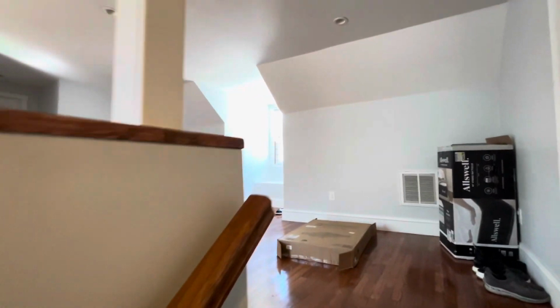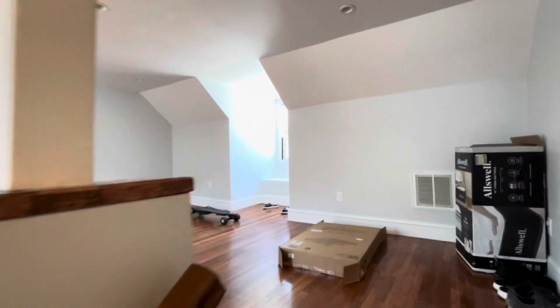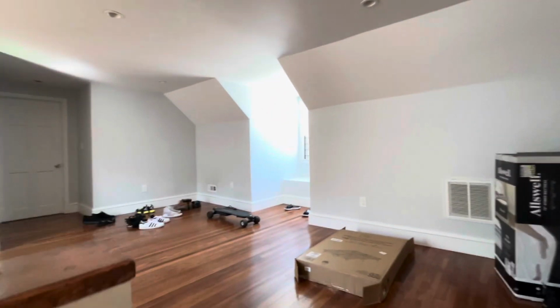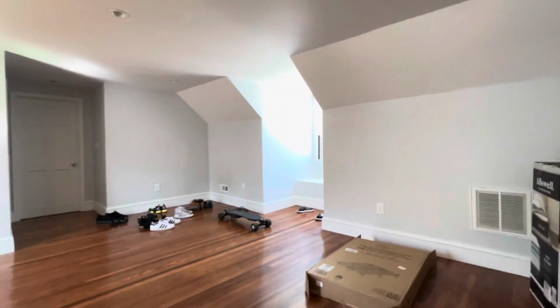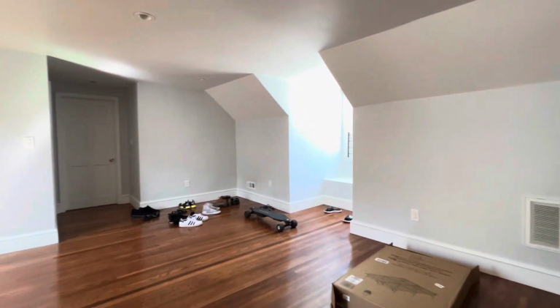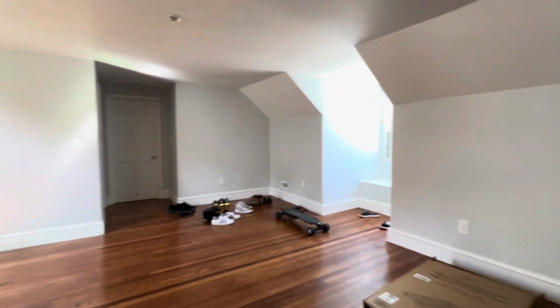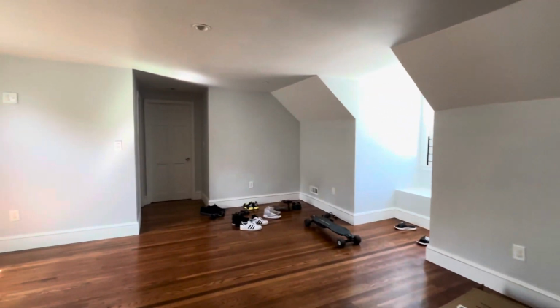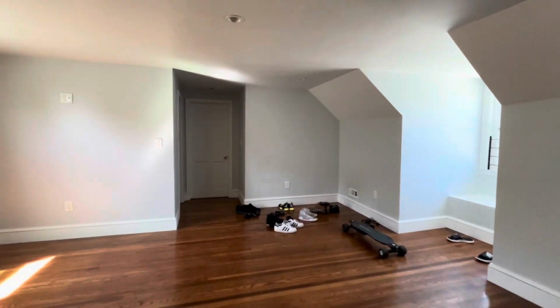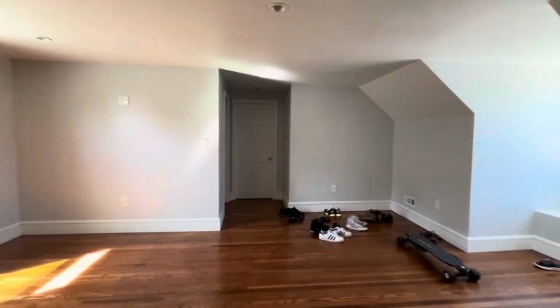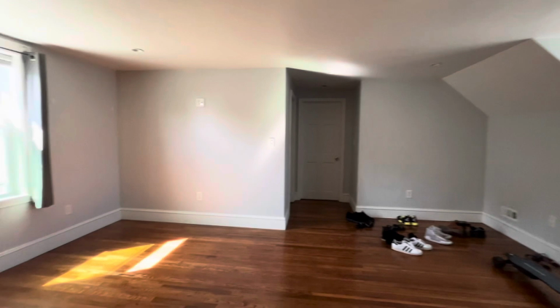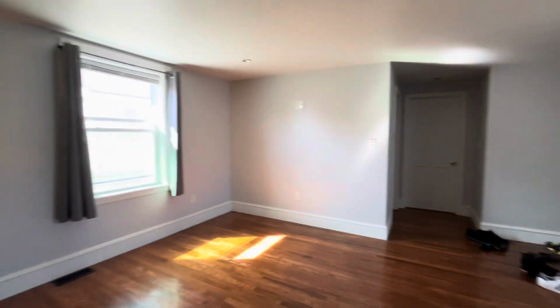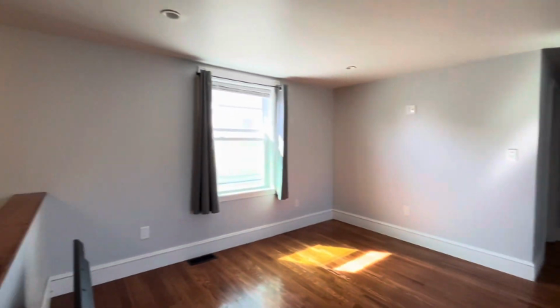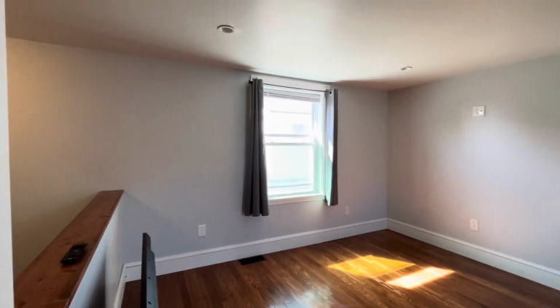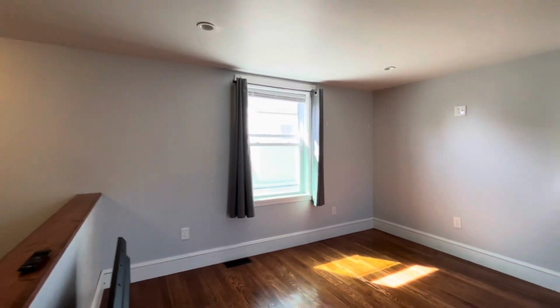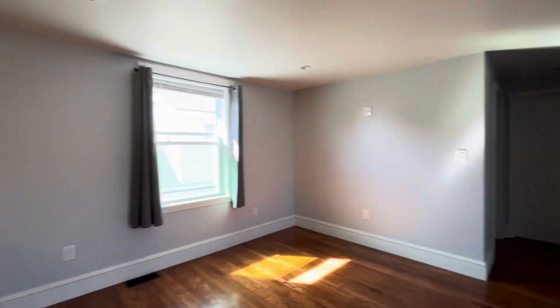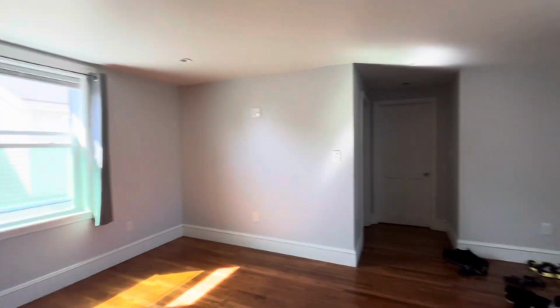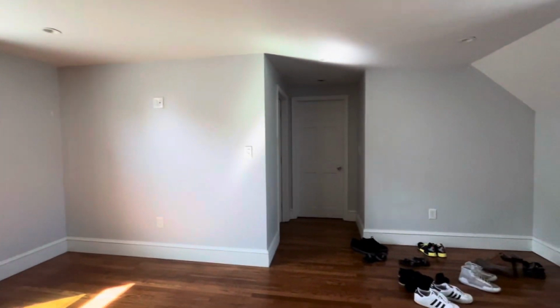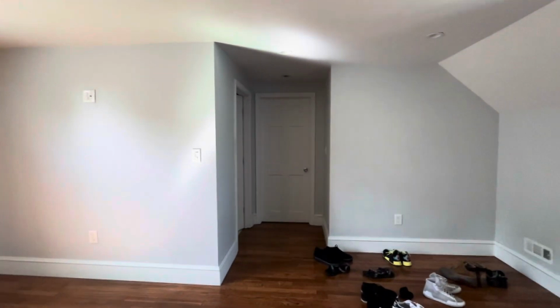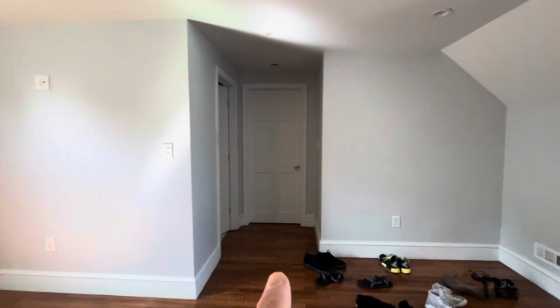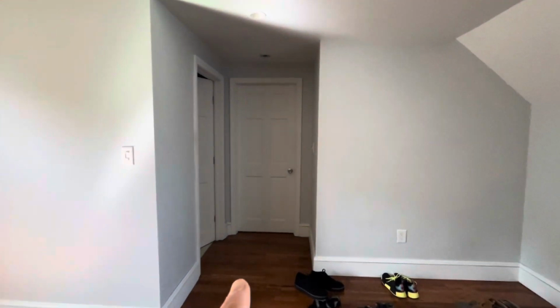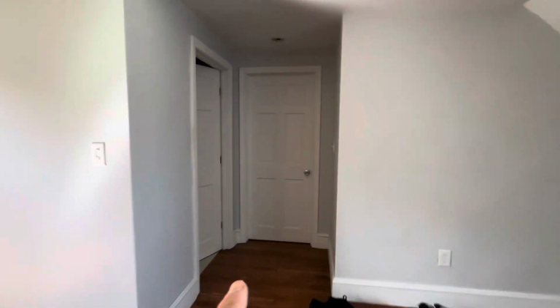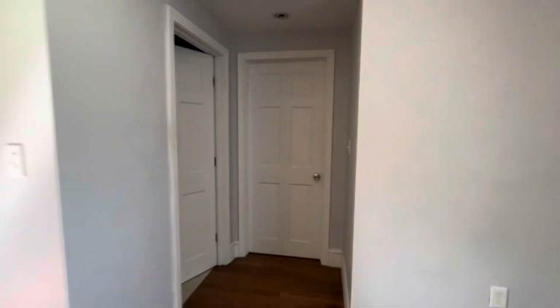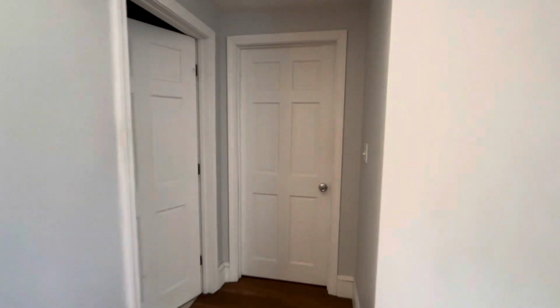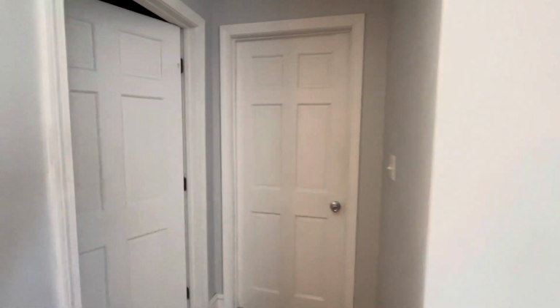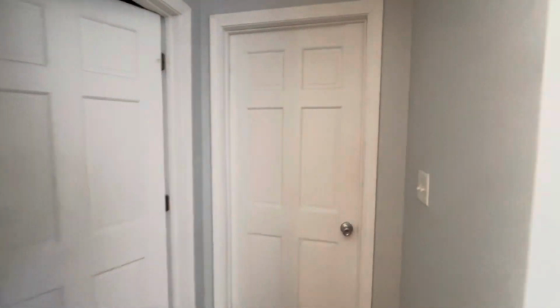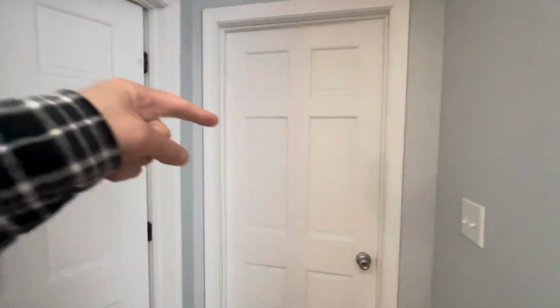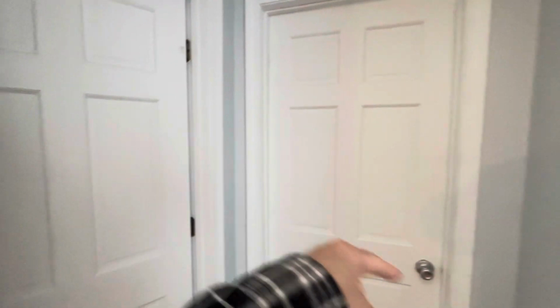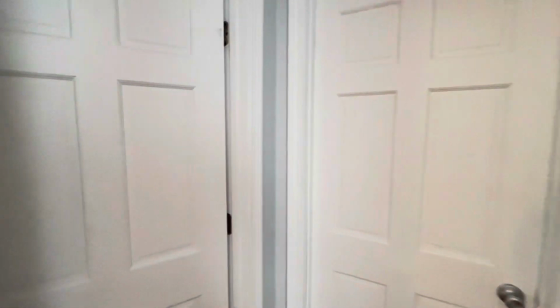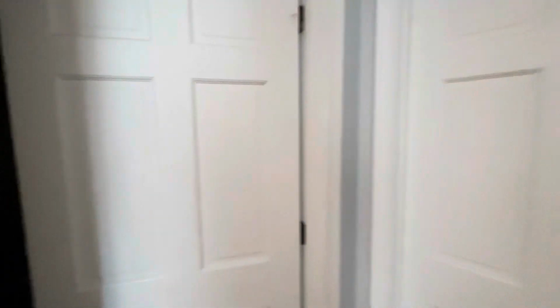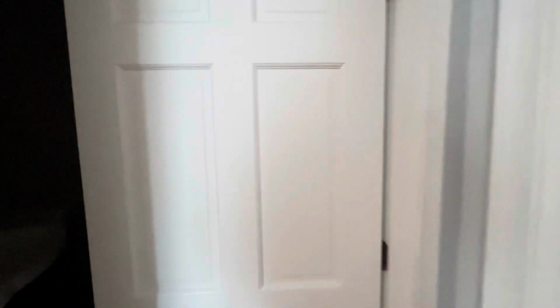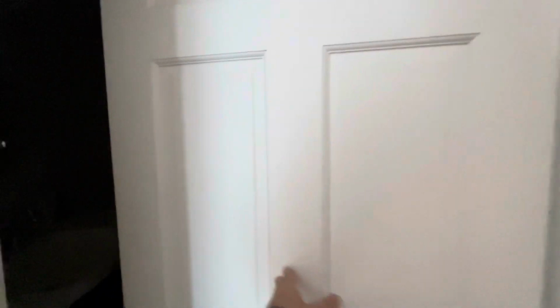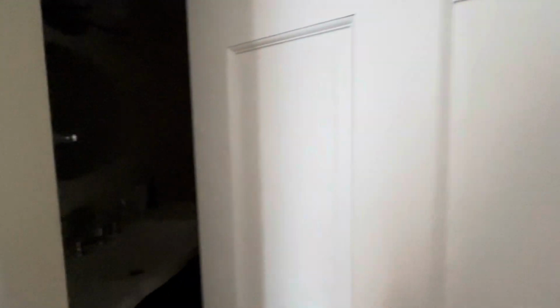We have a family room up here on the top. The bedroom here. This bedroom also has a staircase to the deck.